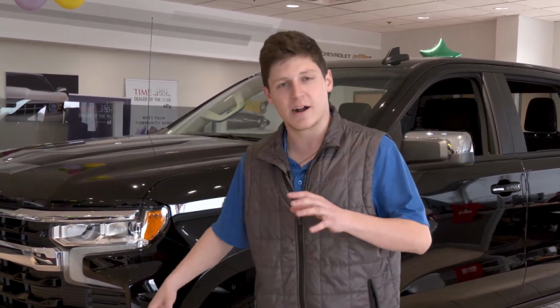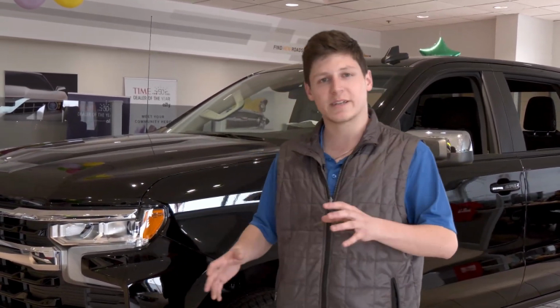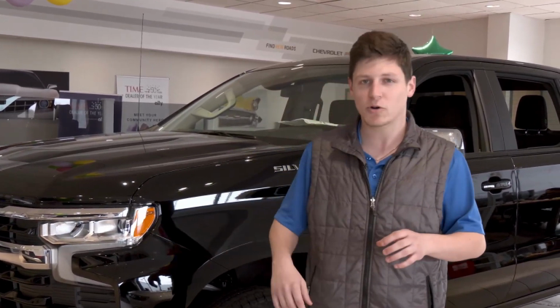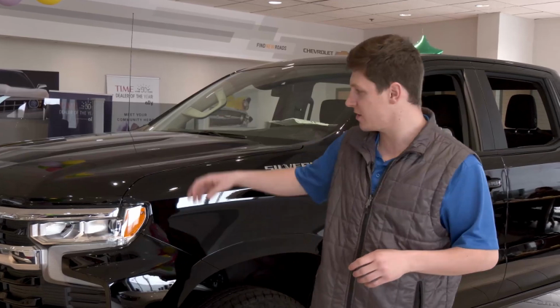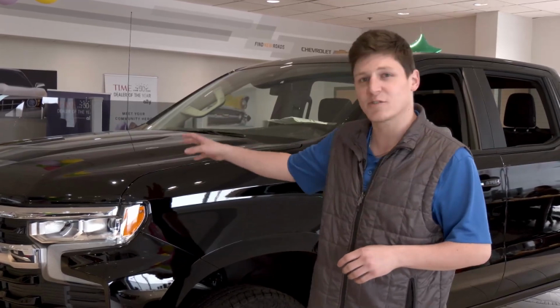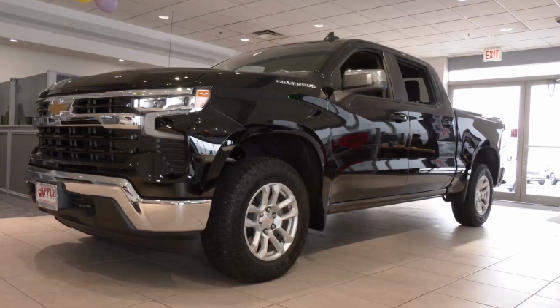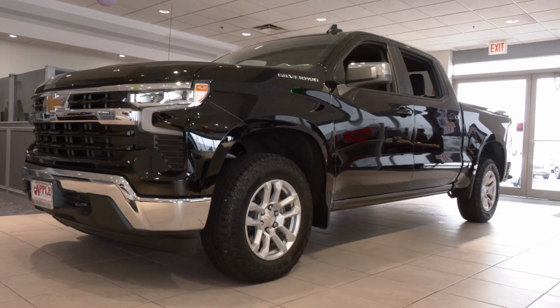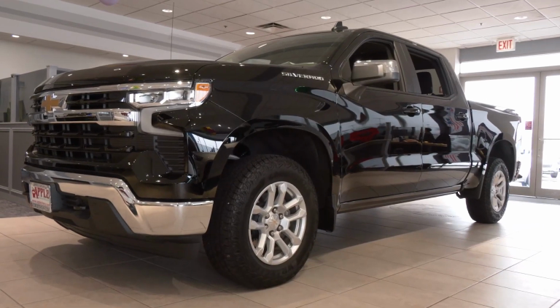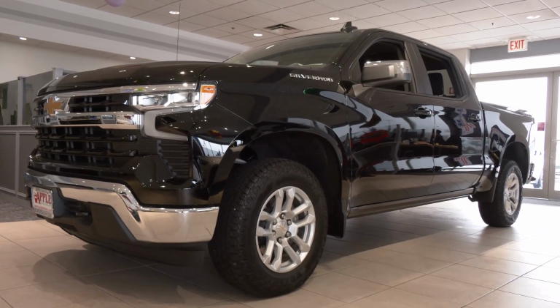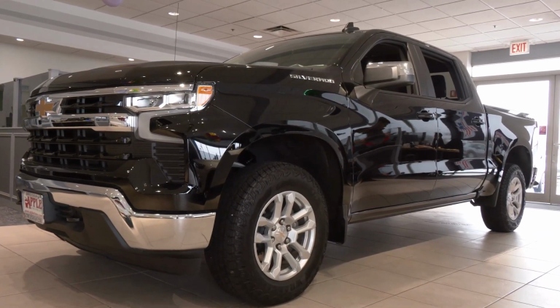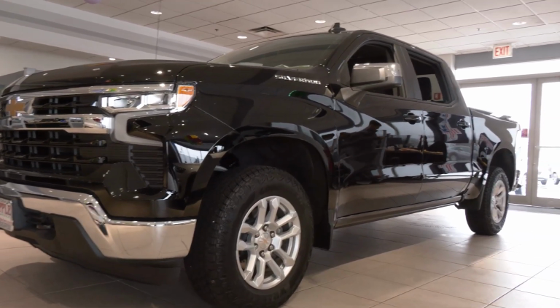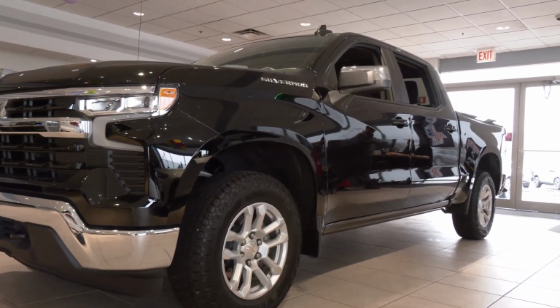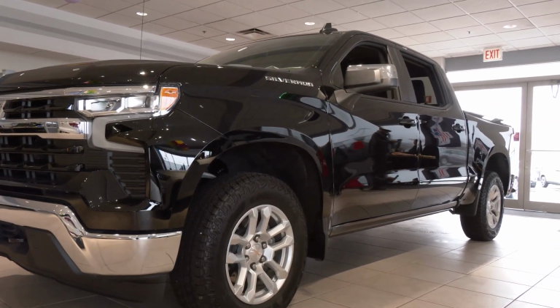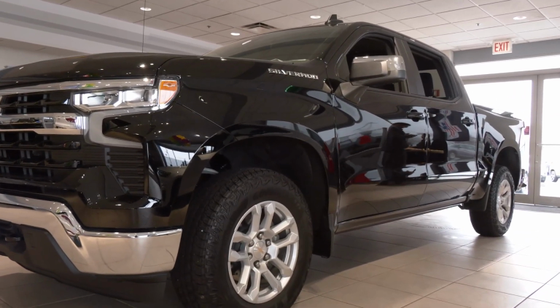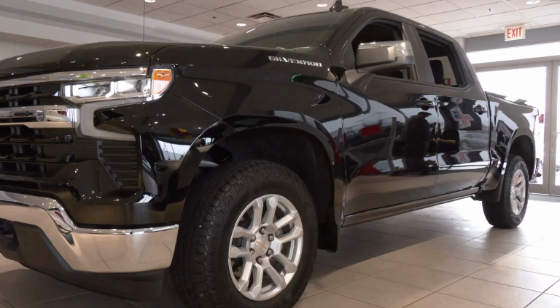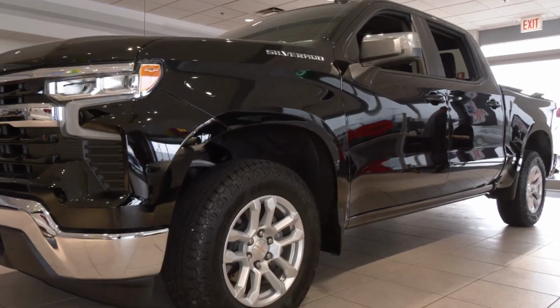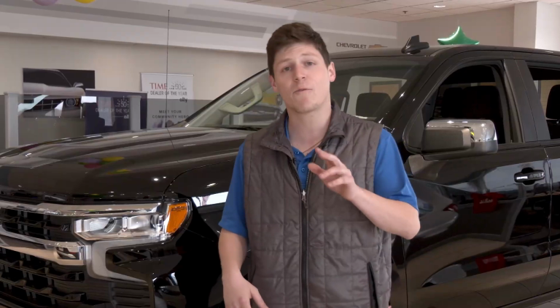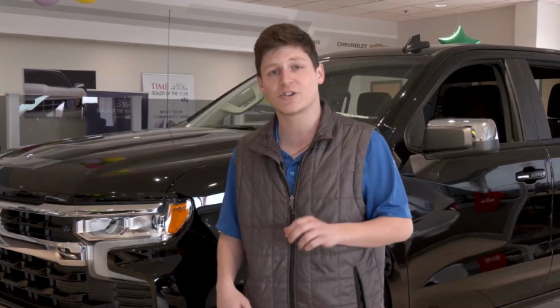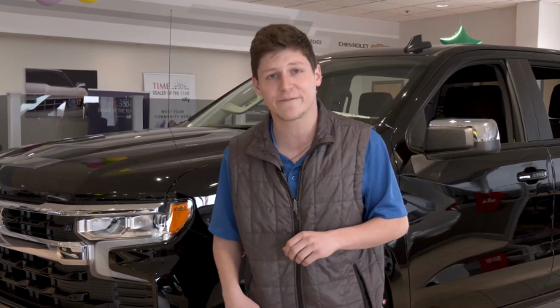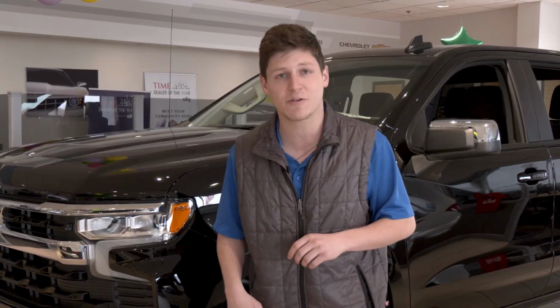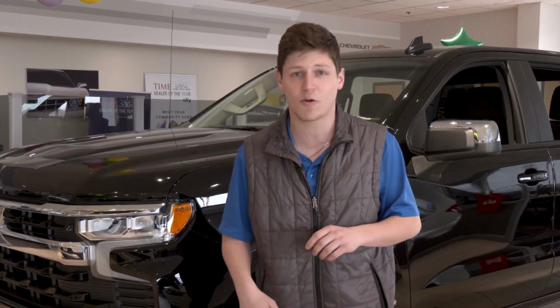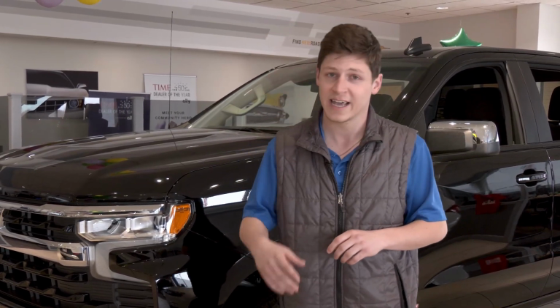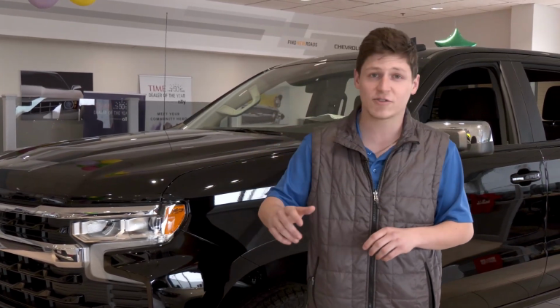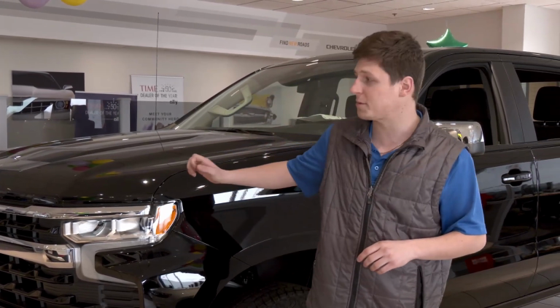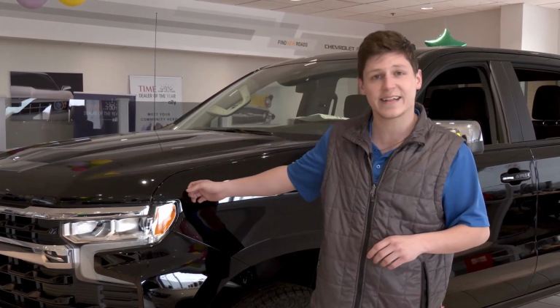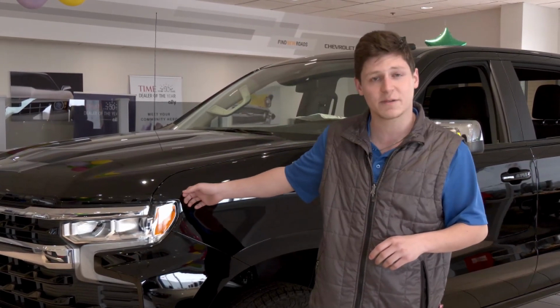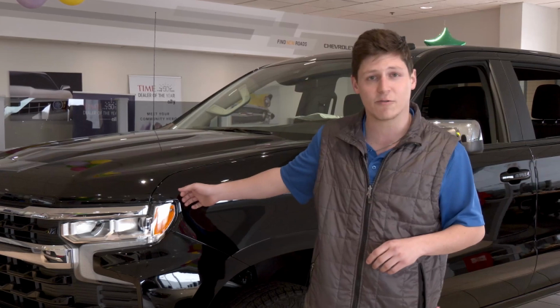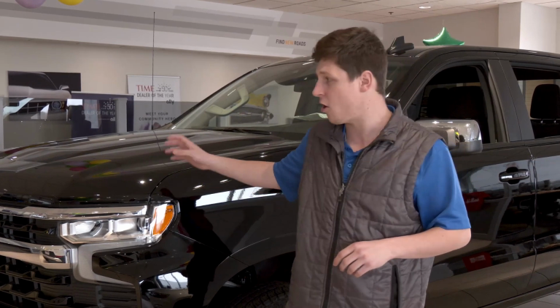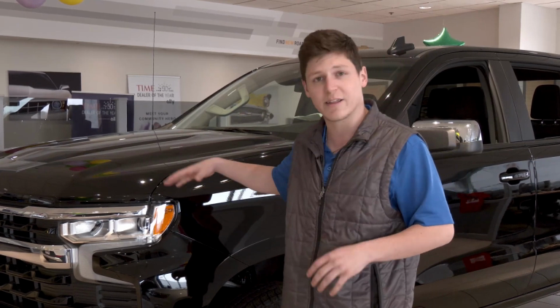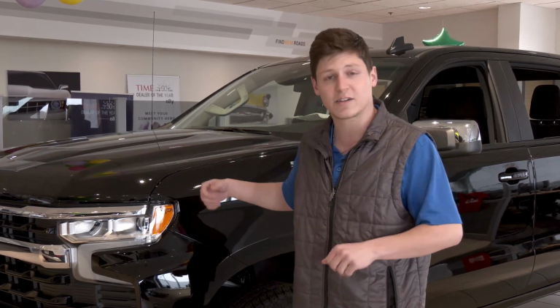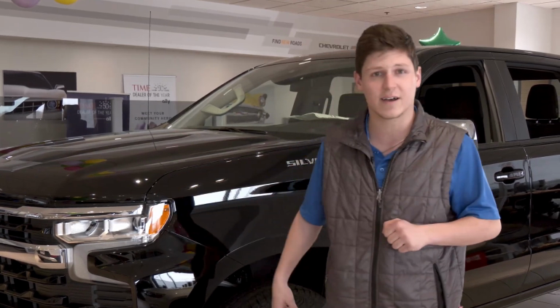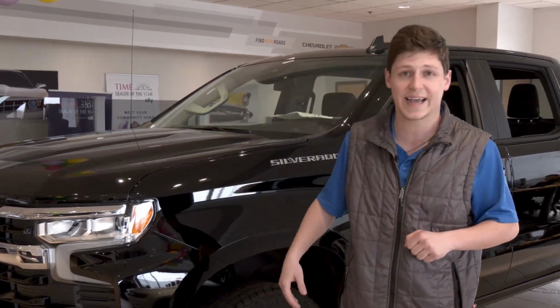There are a couple of different motor options. This one right here is the 2.7 Turbo Max, which is 310 horsepower, 430 foot-pounds of torque, and you can tow up to 9,000 pounds on select layouts.